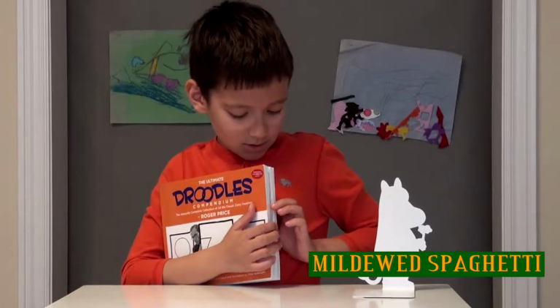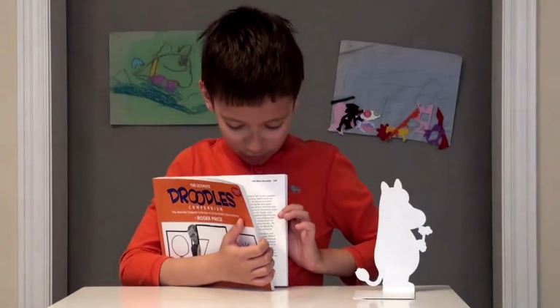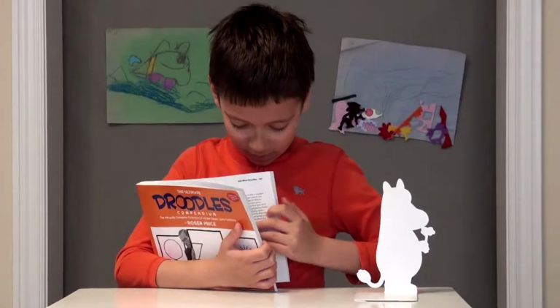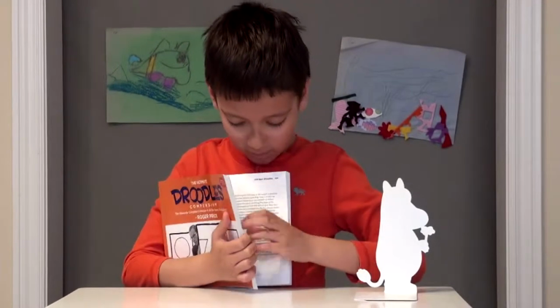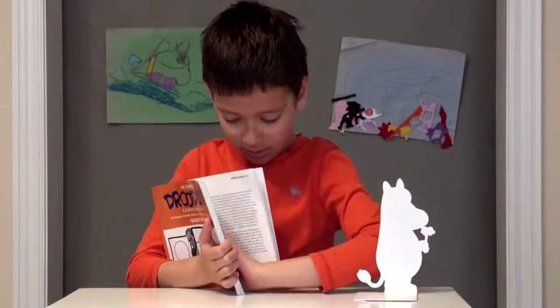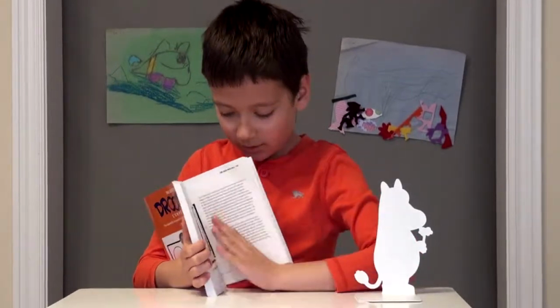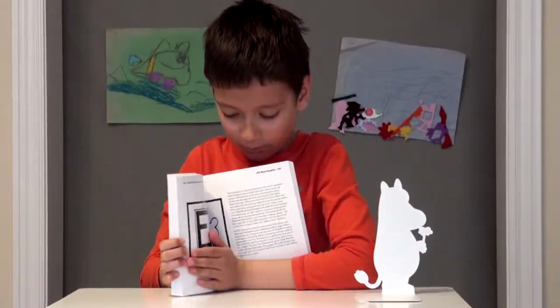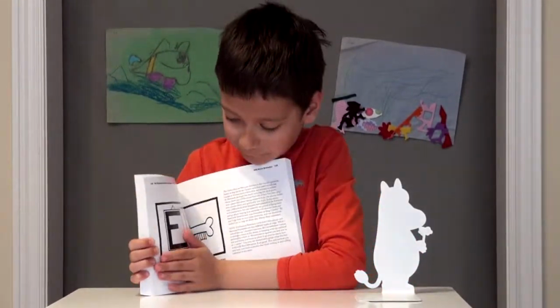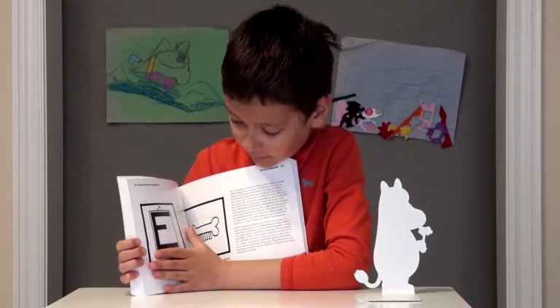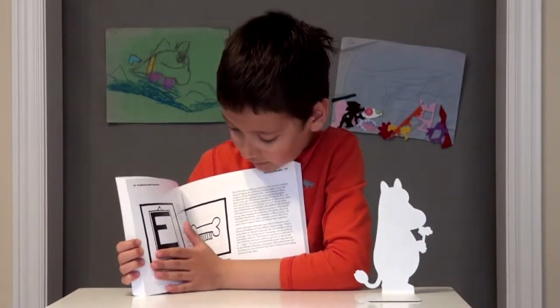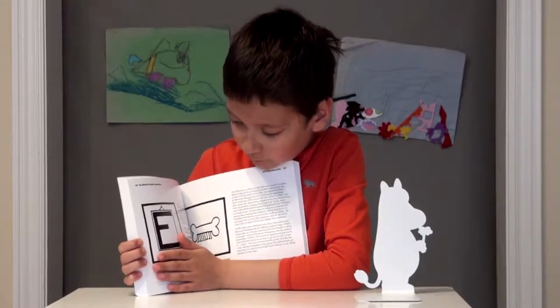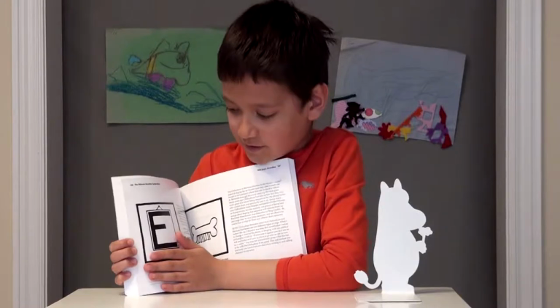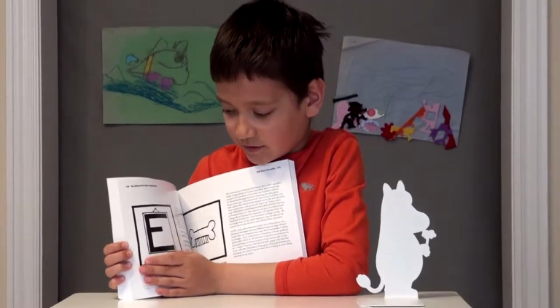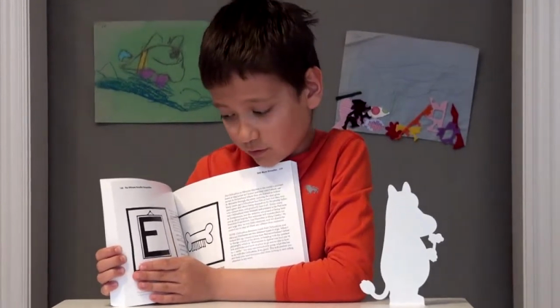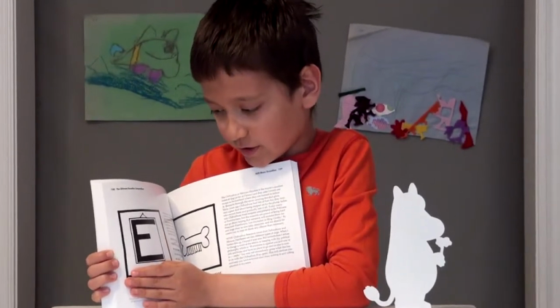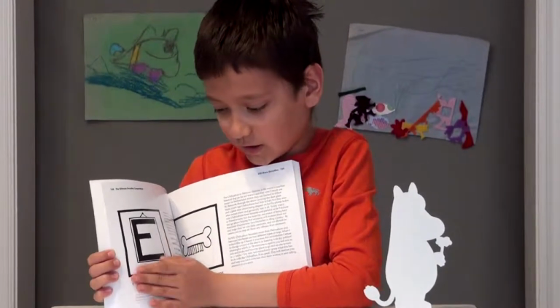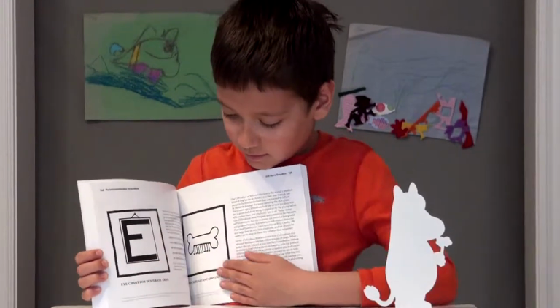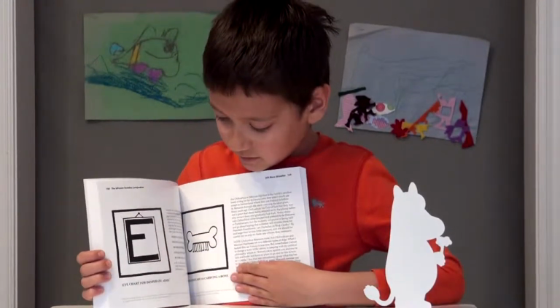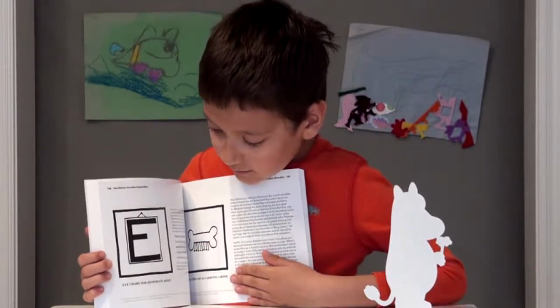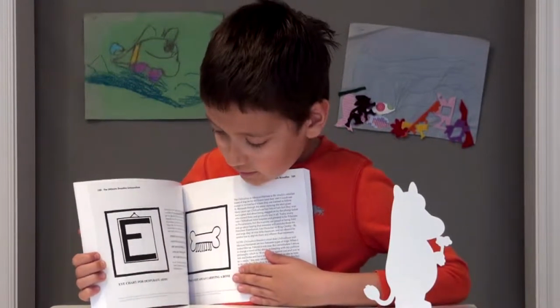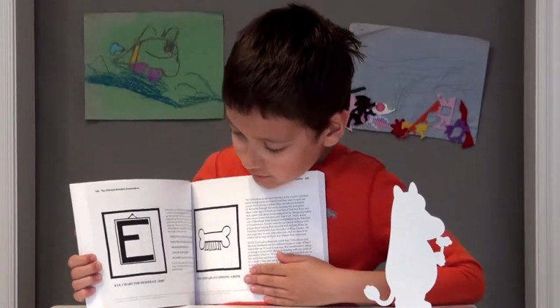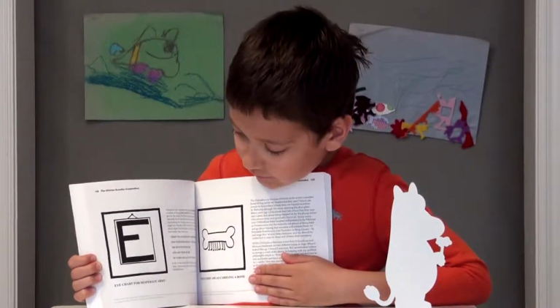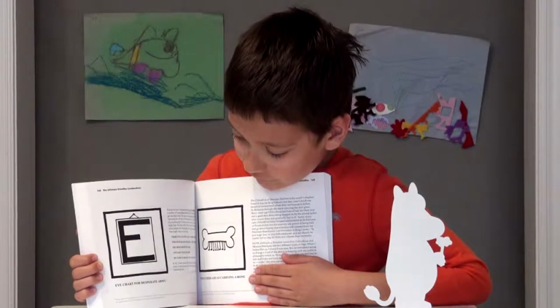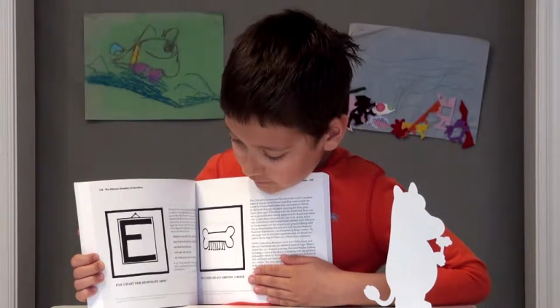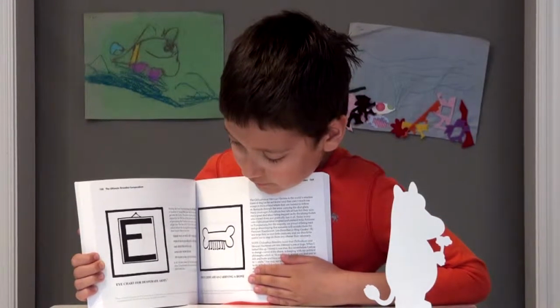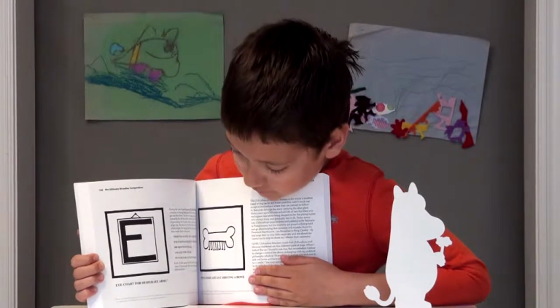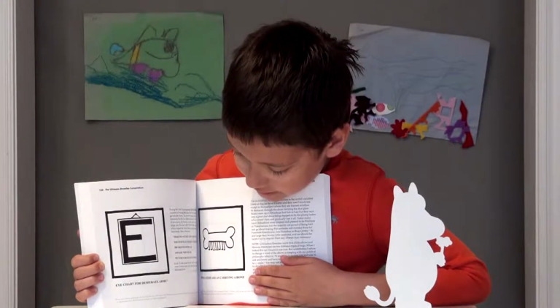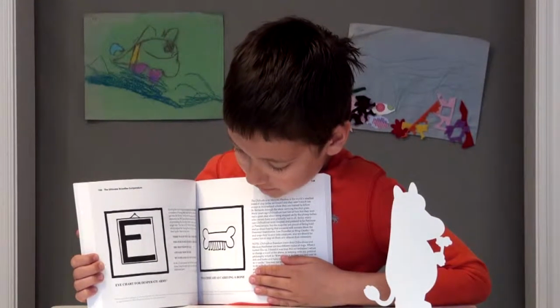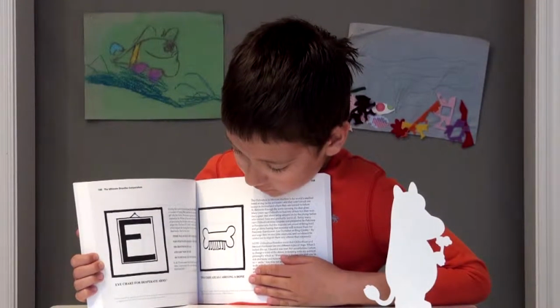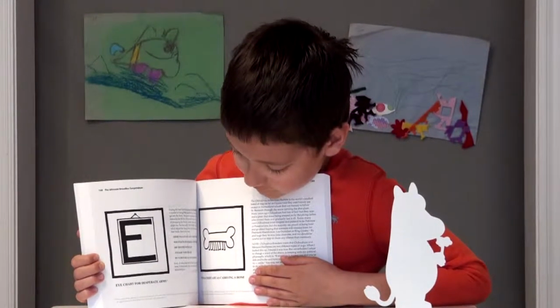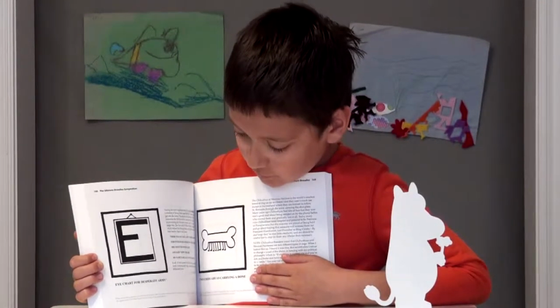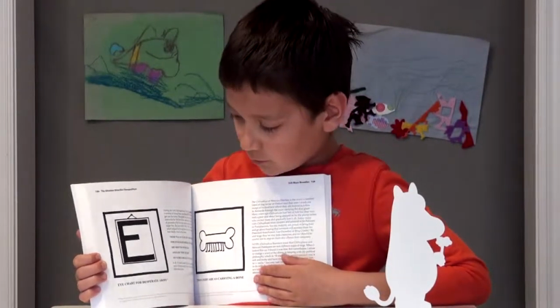Same thing over here, look — right here. What is this? You don't know? It's just a giant E — no it isn't. It's an eye chart for desperate army.